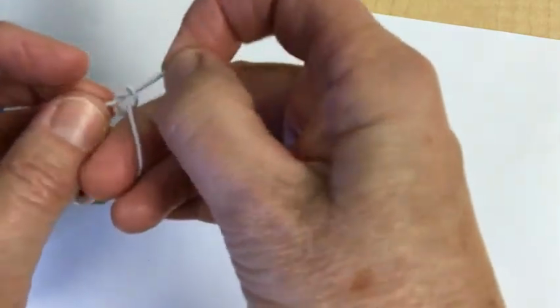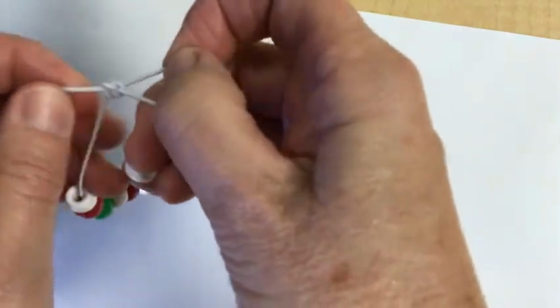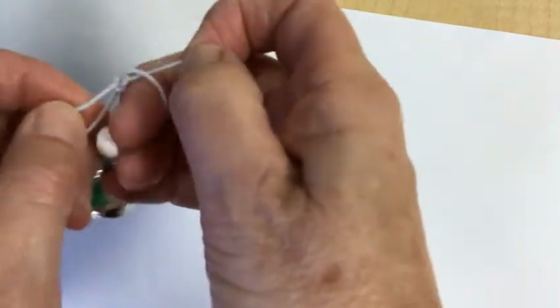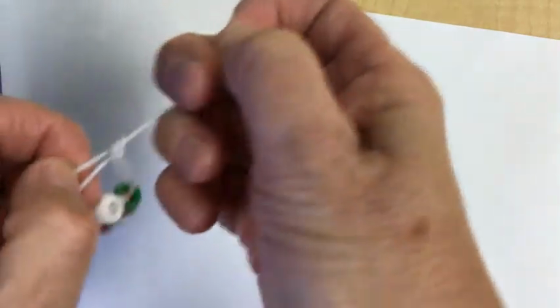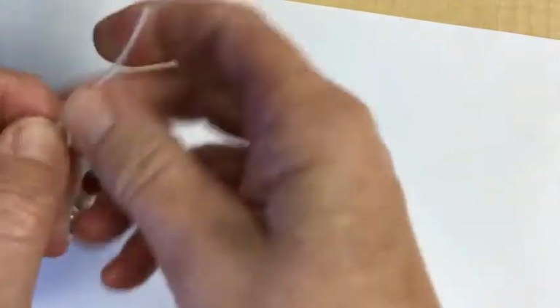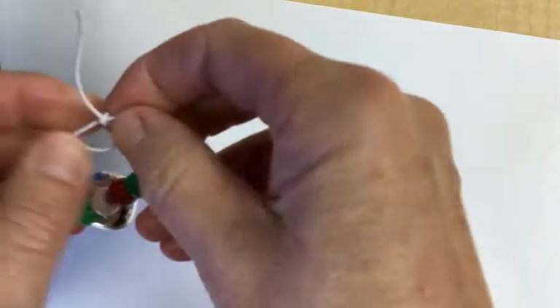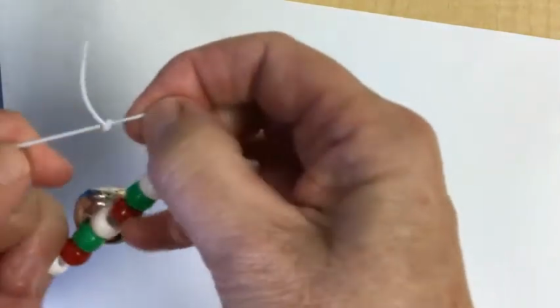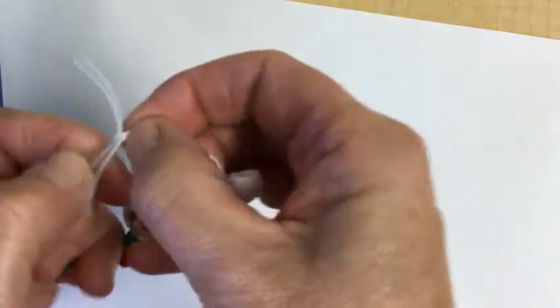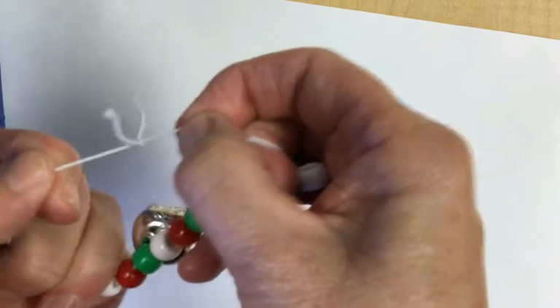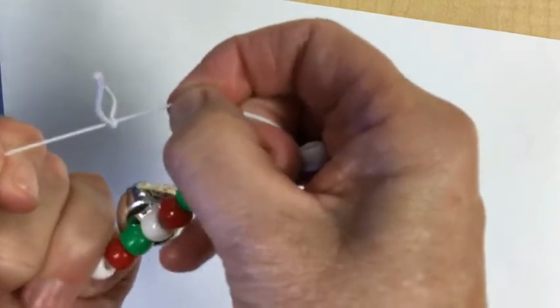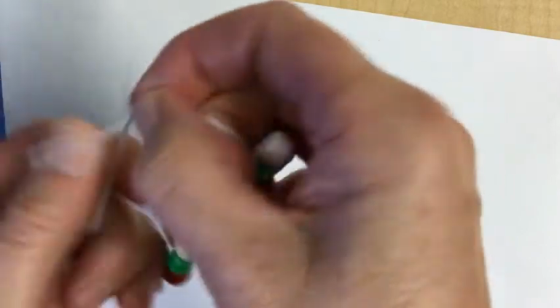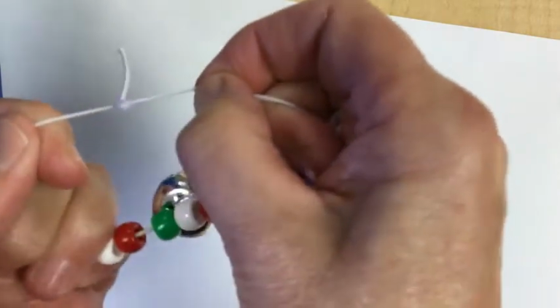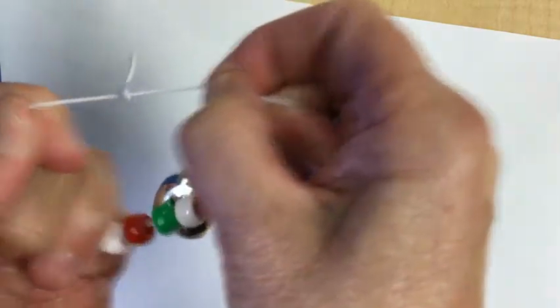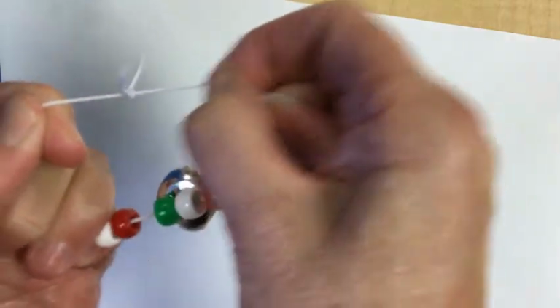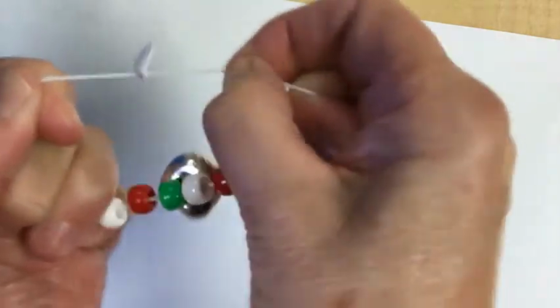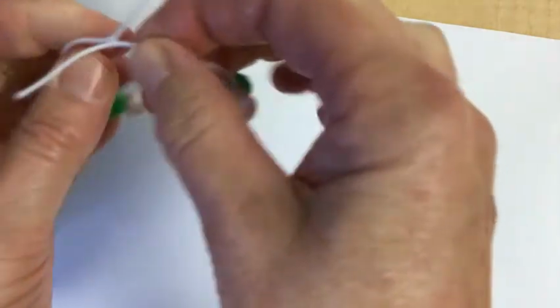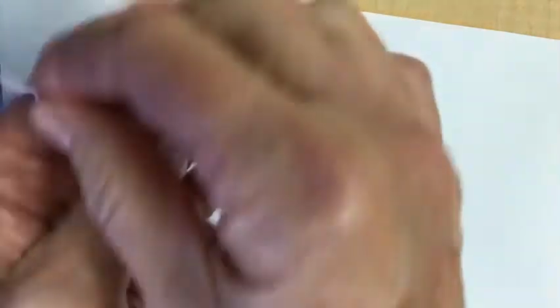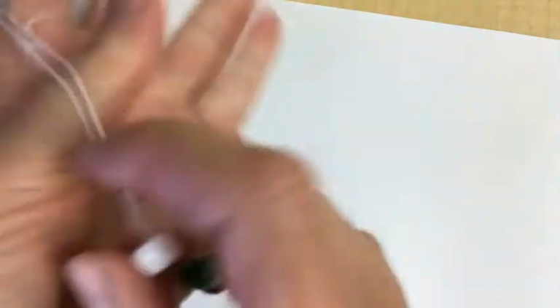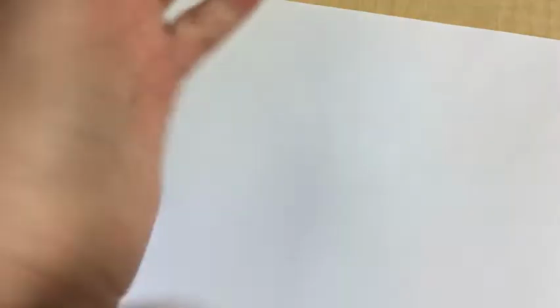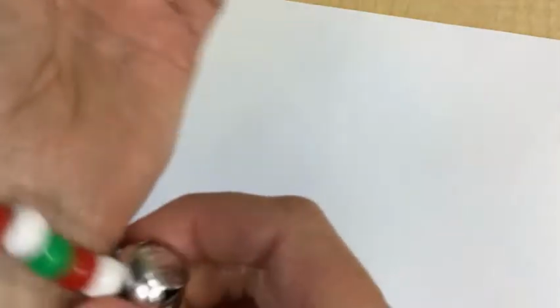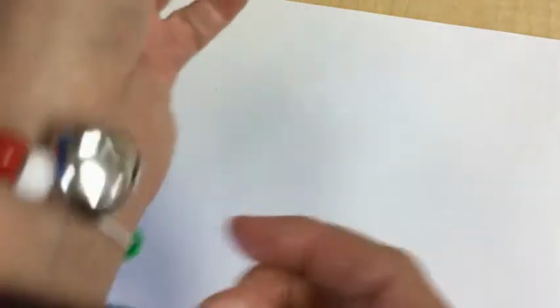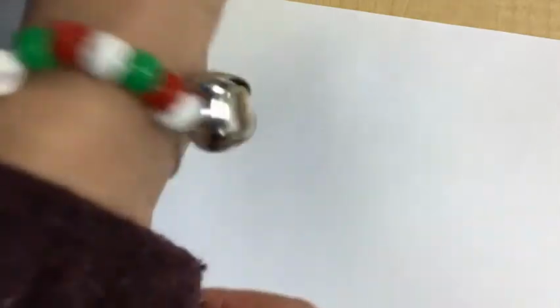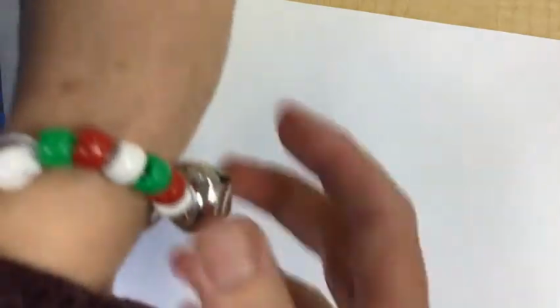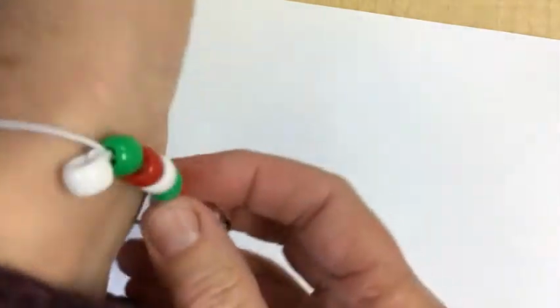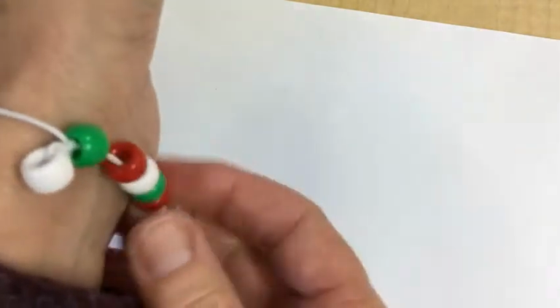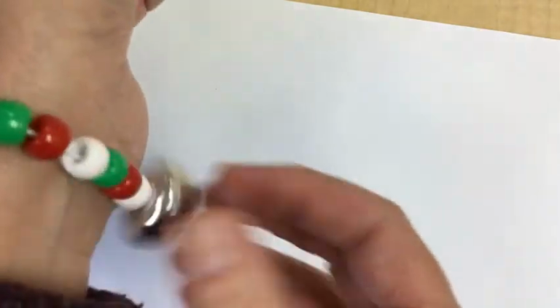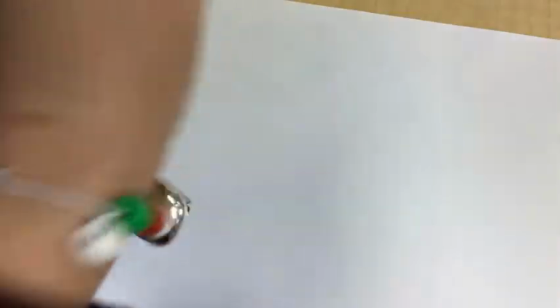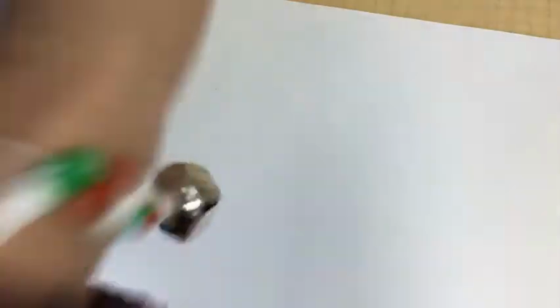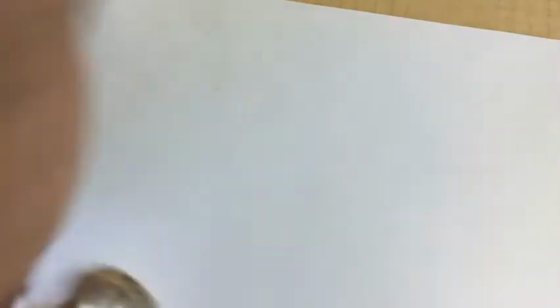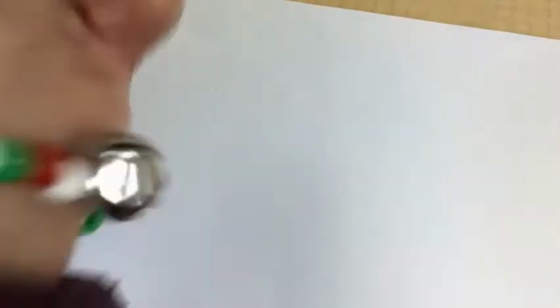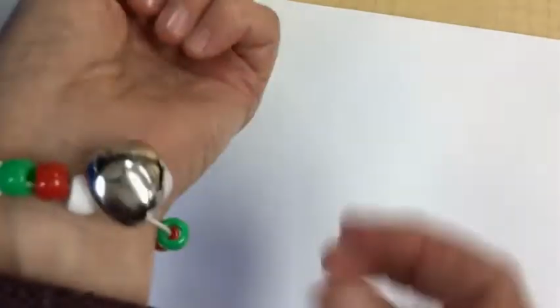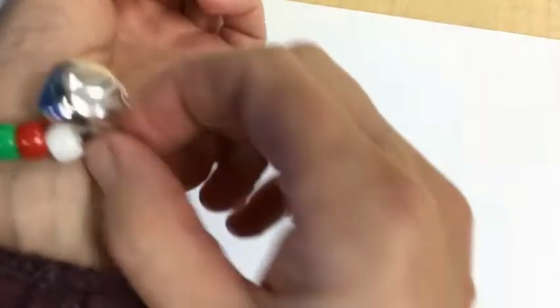So then you tie it really good. And then you can put it on your wrist. When we sing the jingle bell song in the morning, you can put it on and we can sing Jingle Bells.